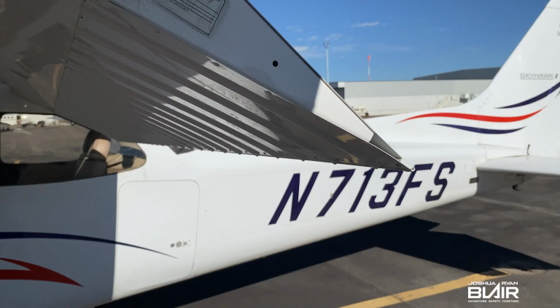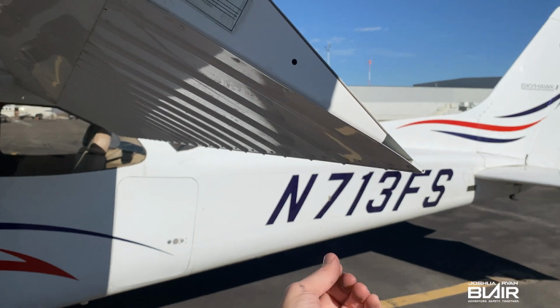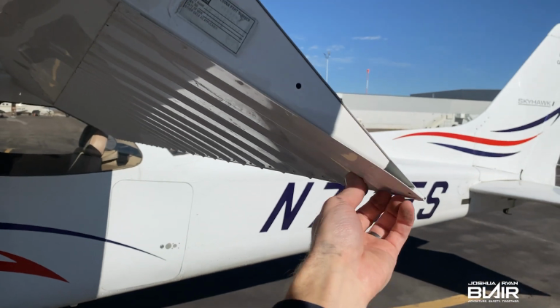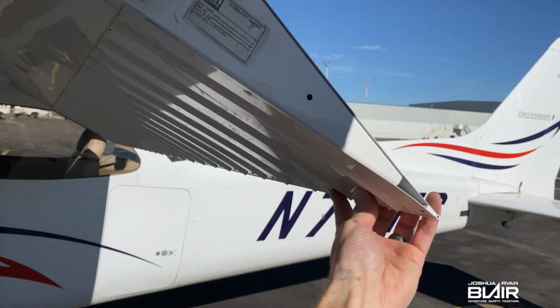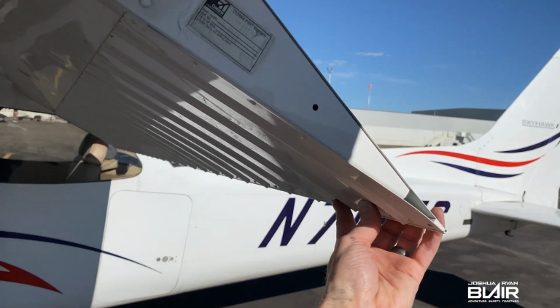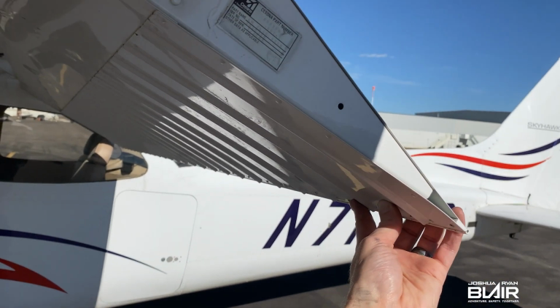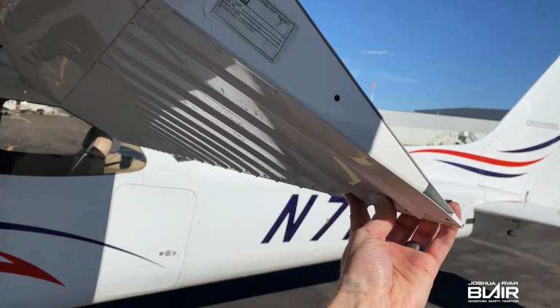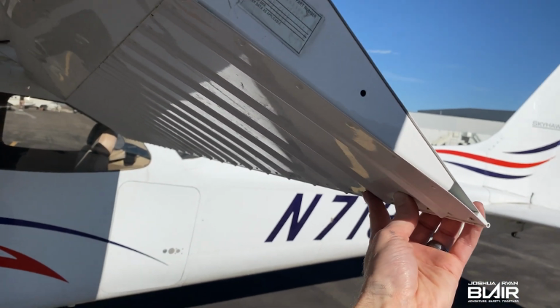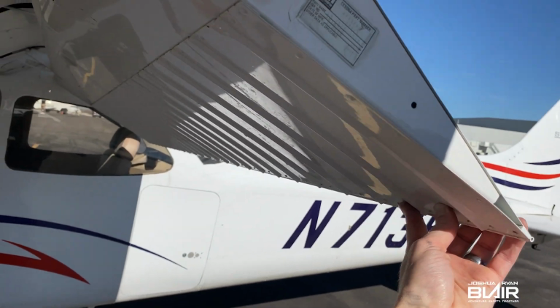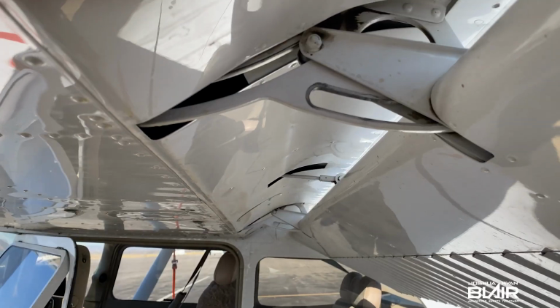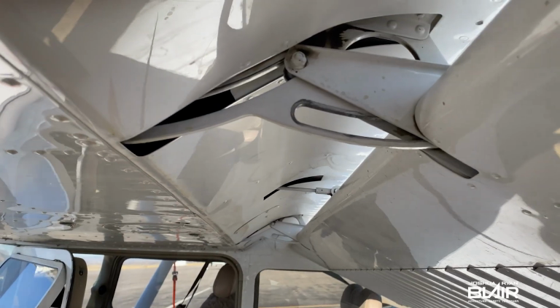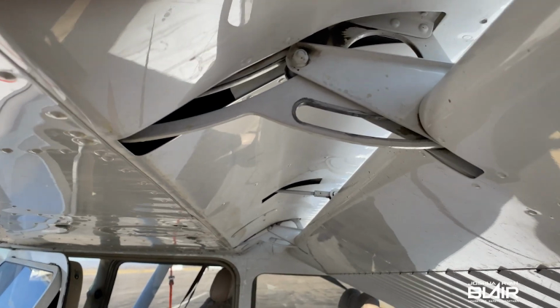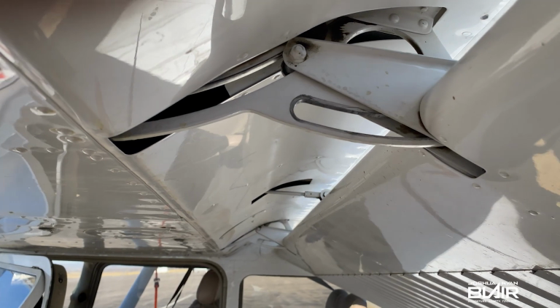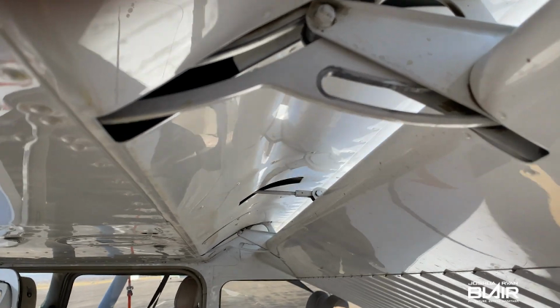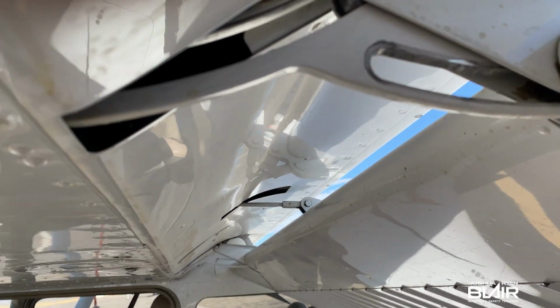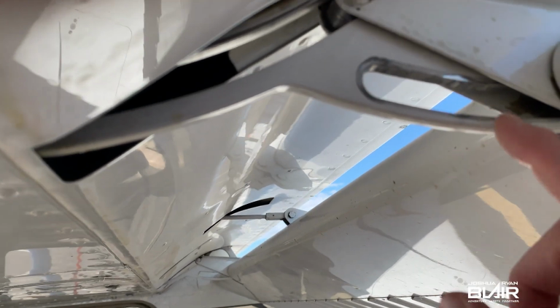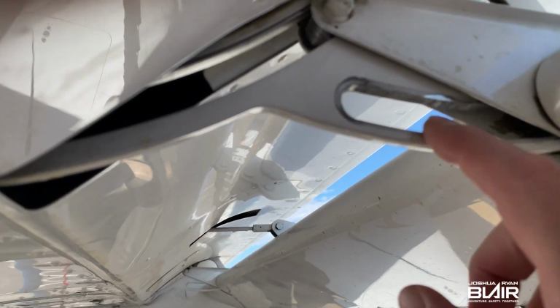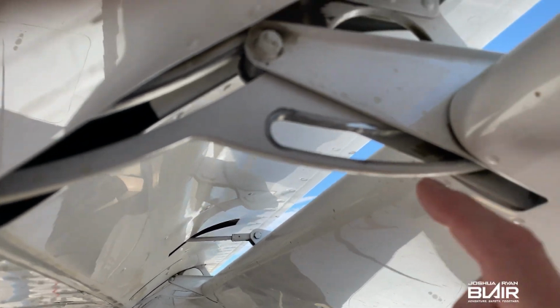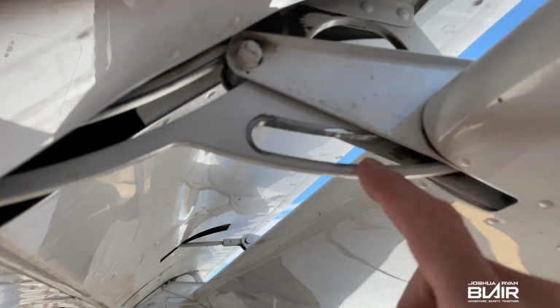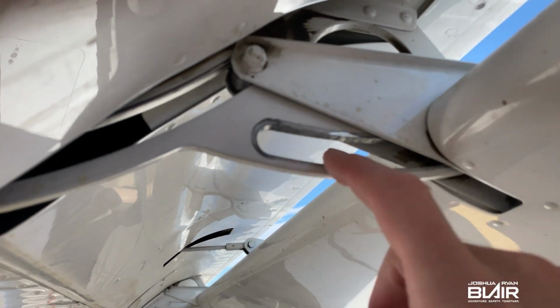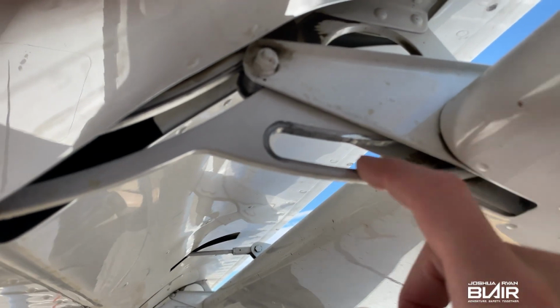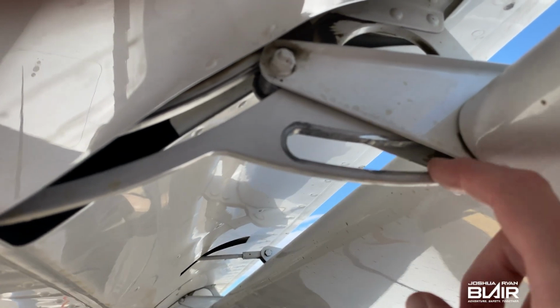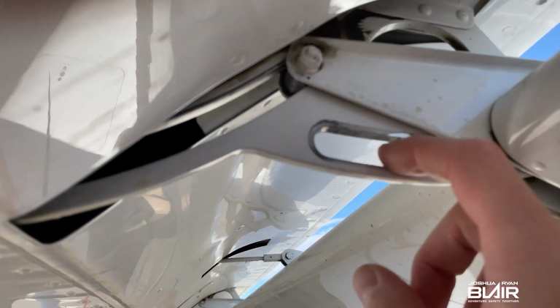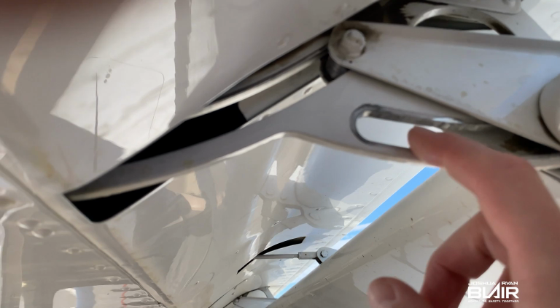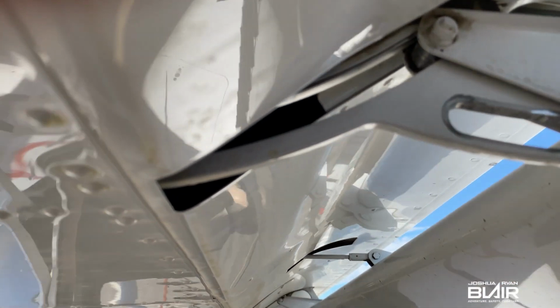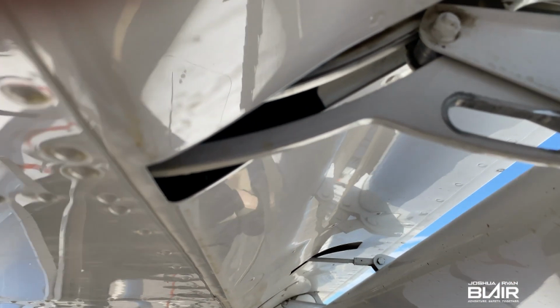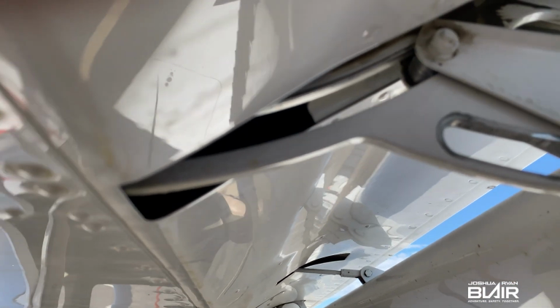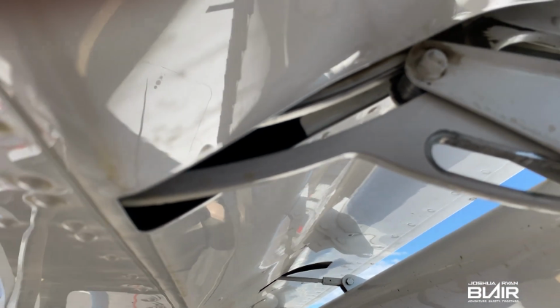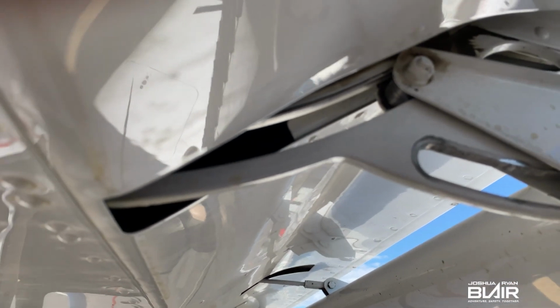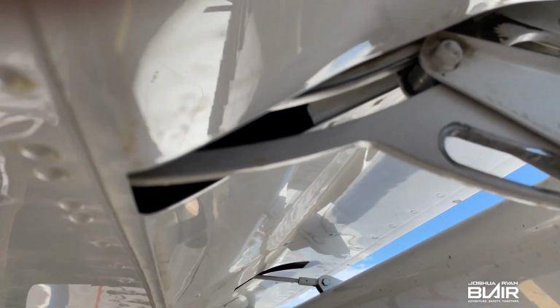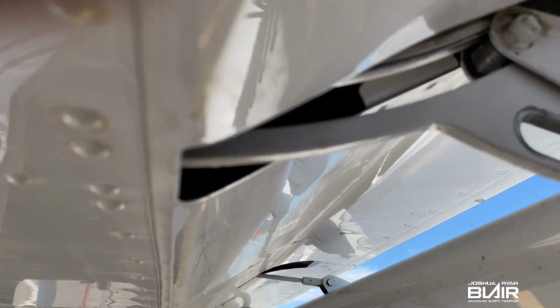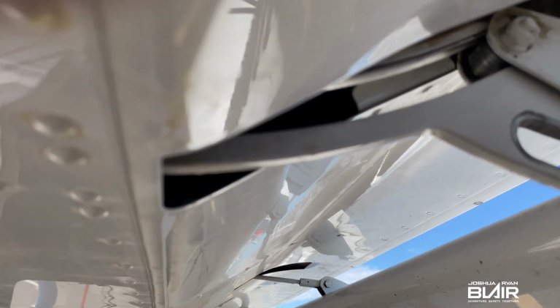Moving on to the flaps — always give them a wiggle. Check the tracks and make sure they're not excessively worn, with no deep grooves or low spots. Just move them as you're looking at the tracks.